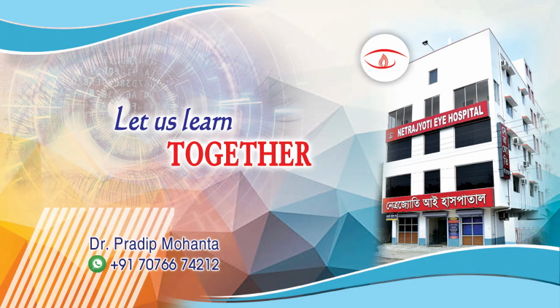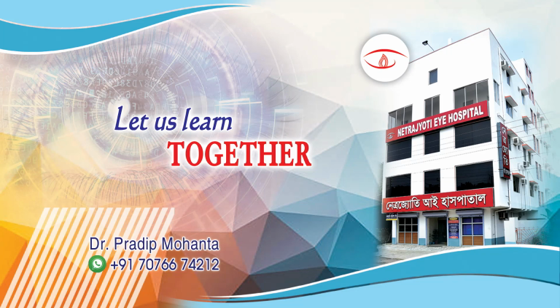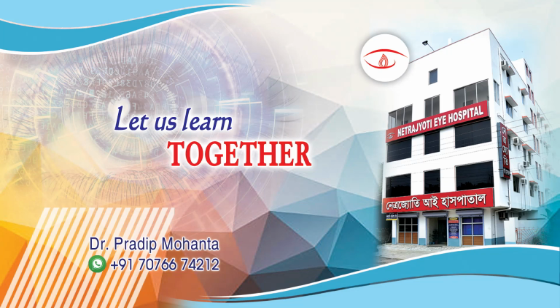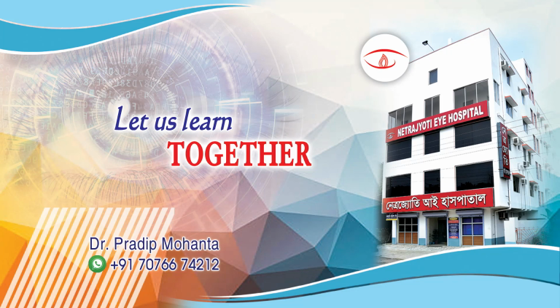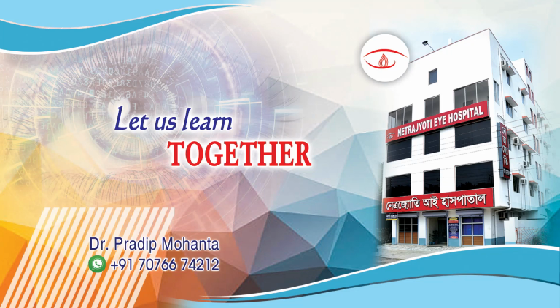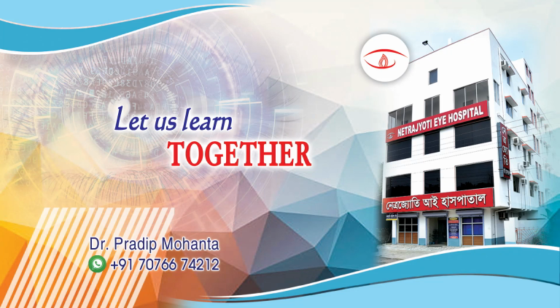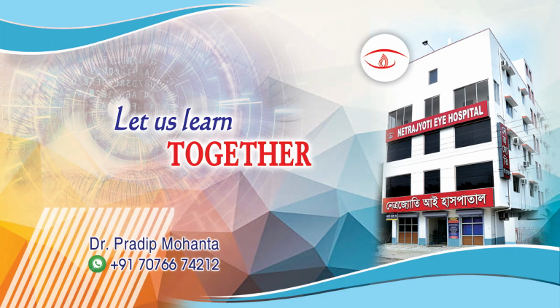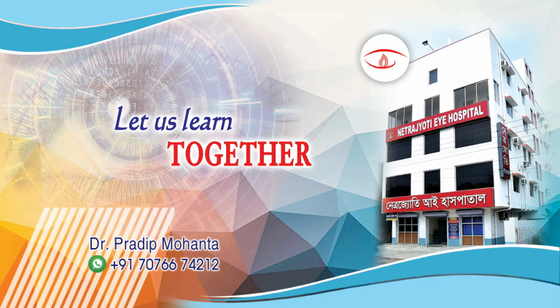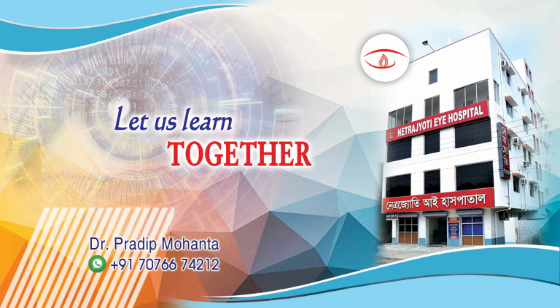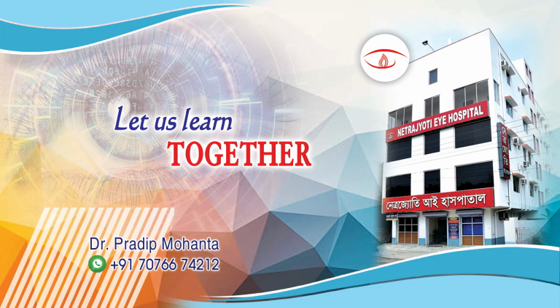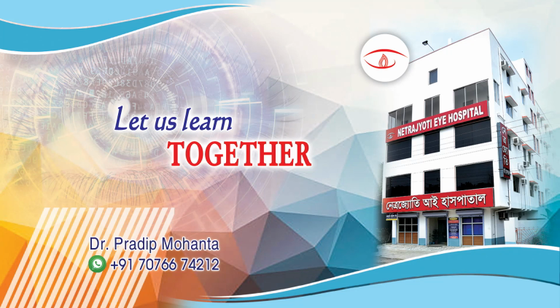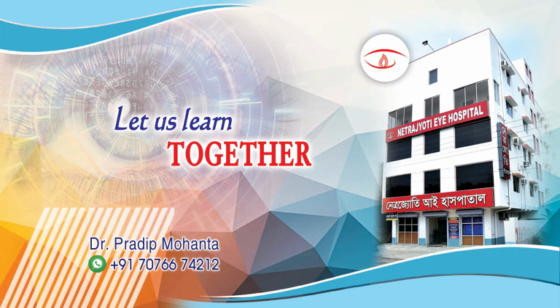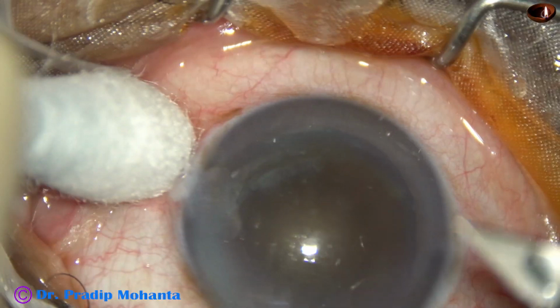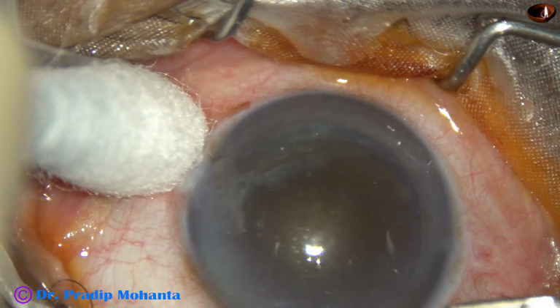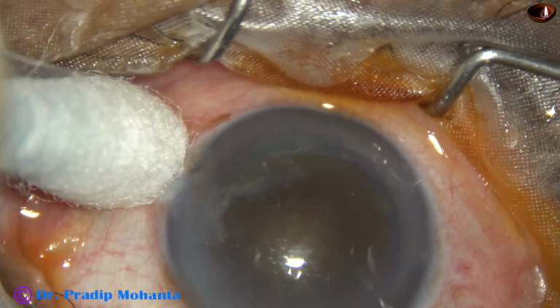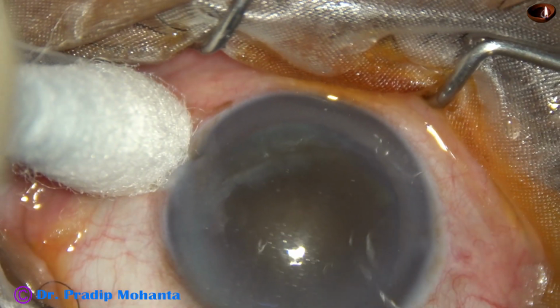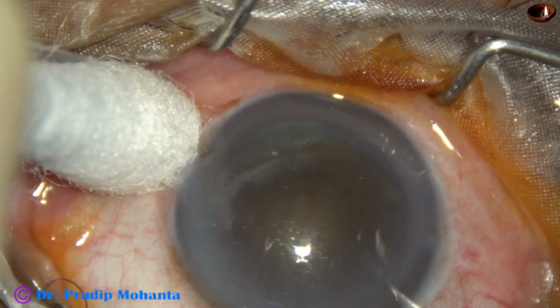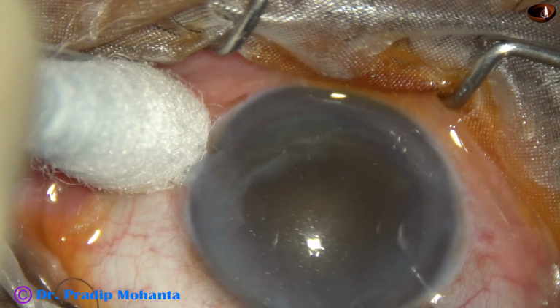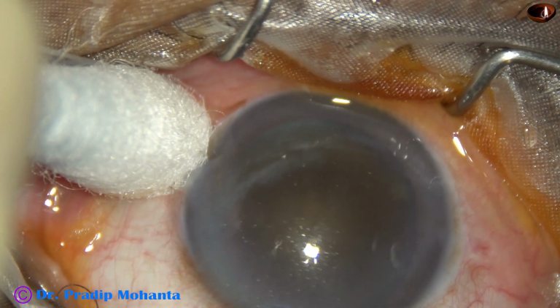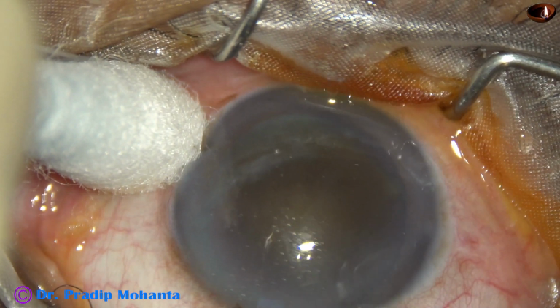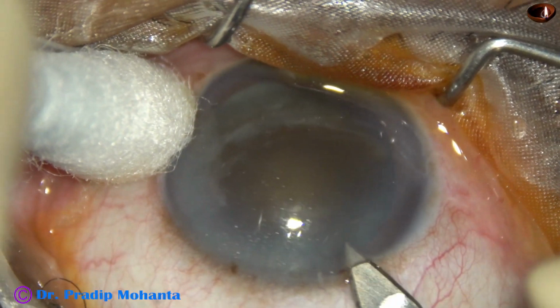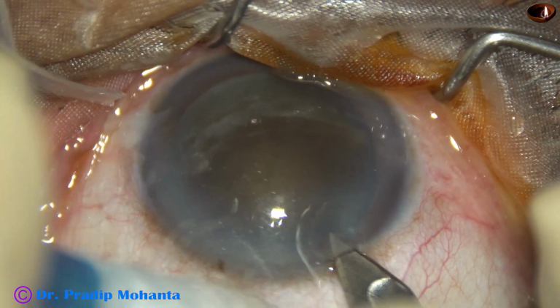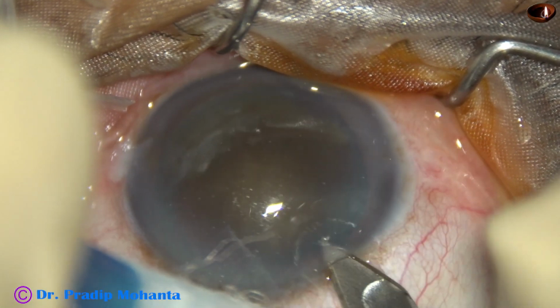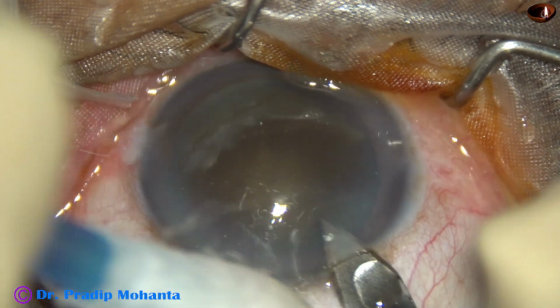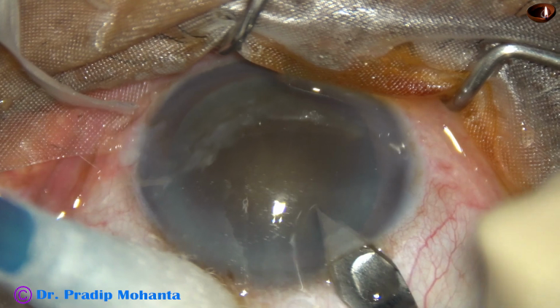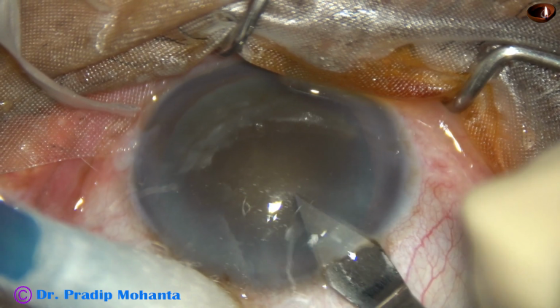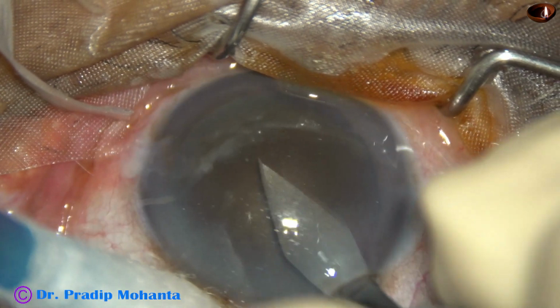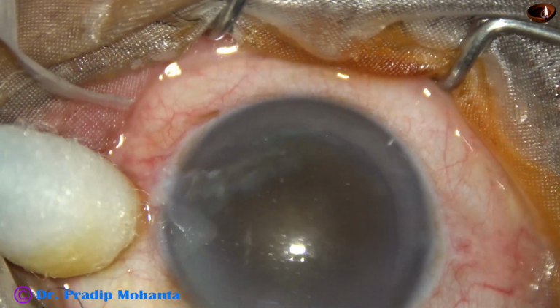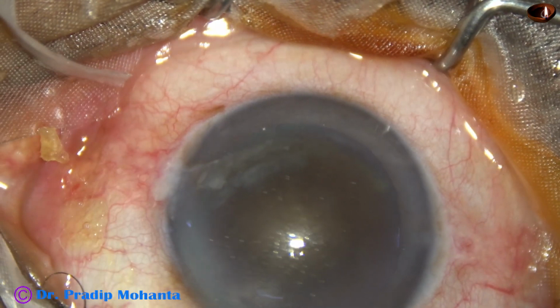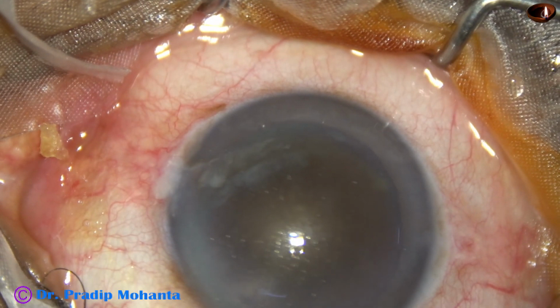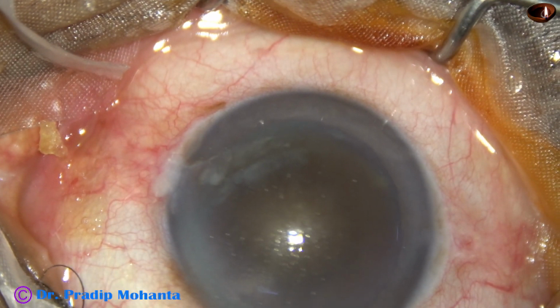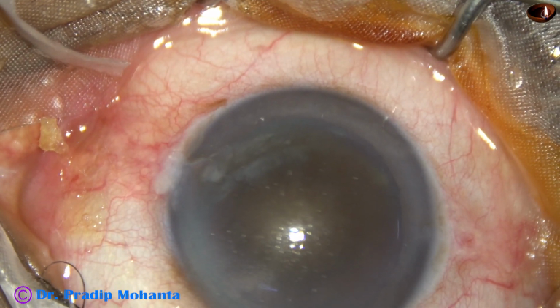Friends, welcome to my workplace at Ranak Heart, West Bengal, India. Let us observe physical emulsification of this hard cataract. Nuclear sclerosis is about grade 6.